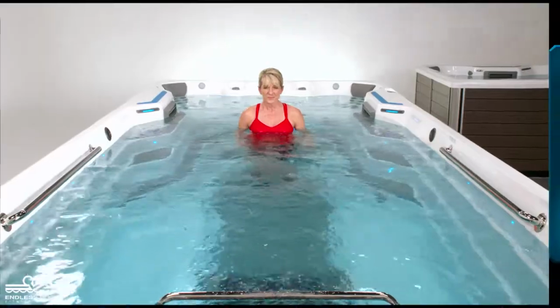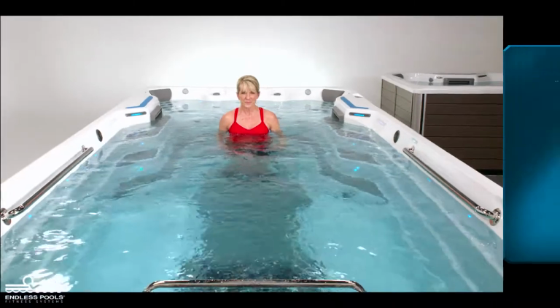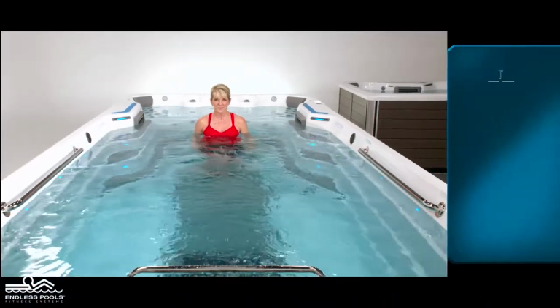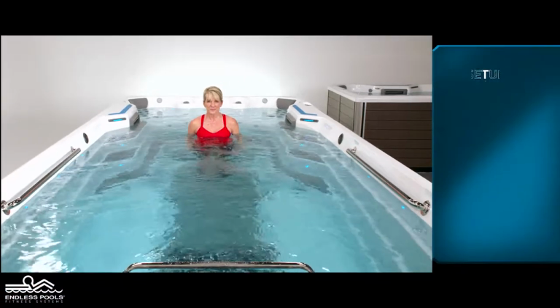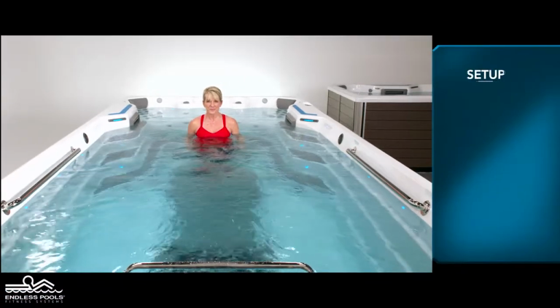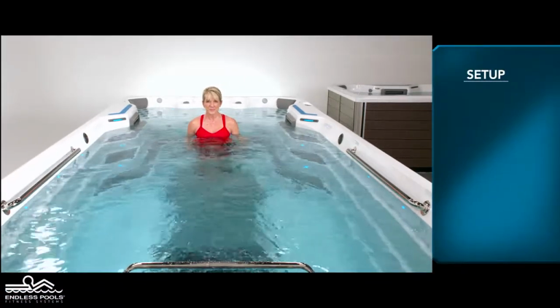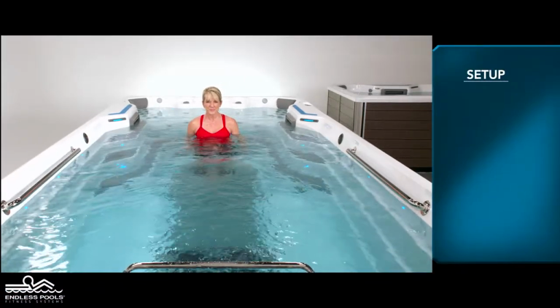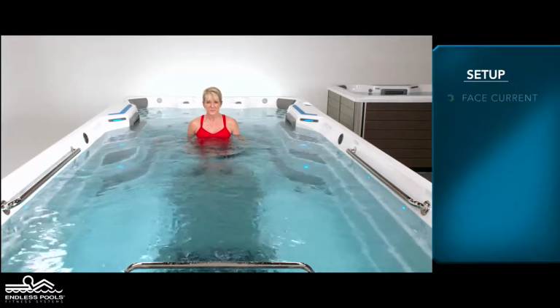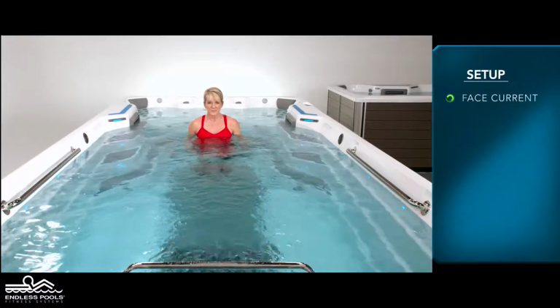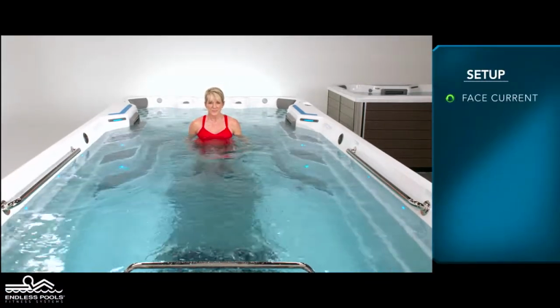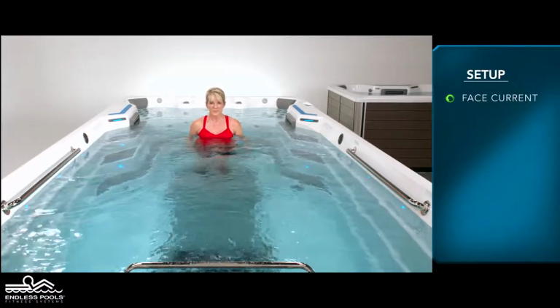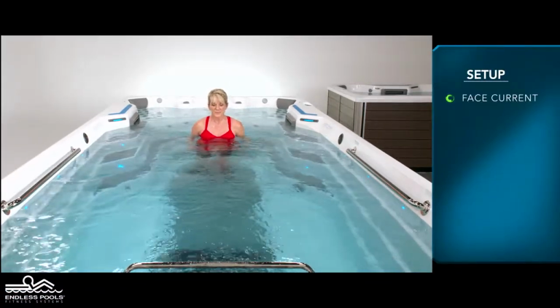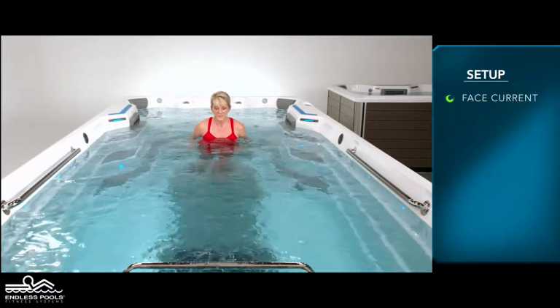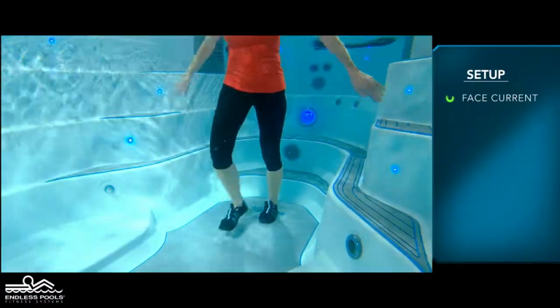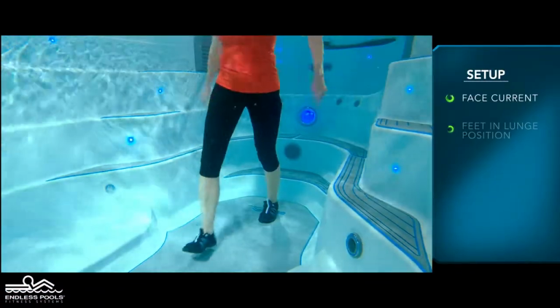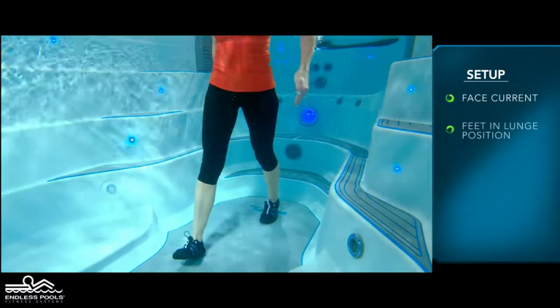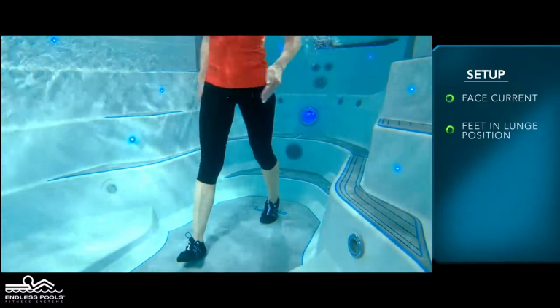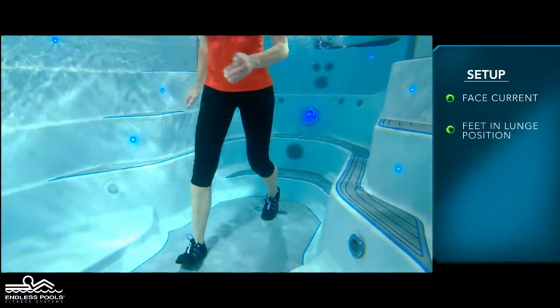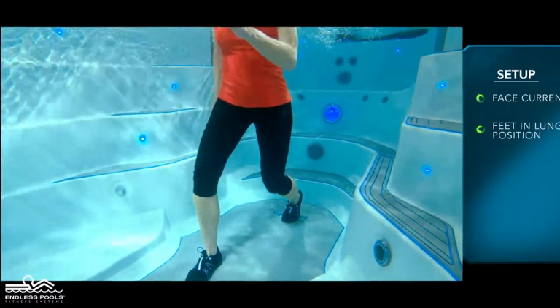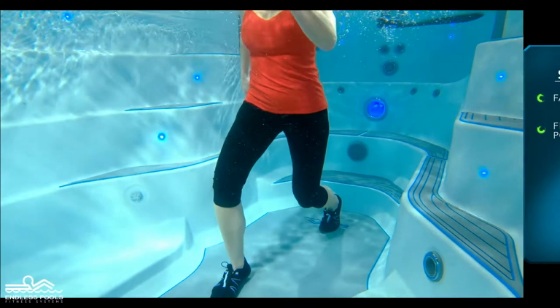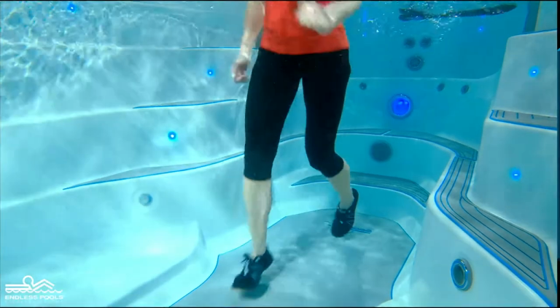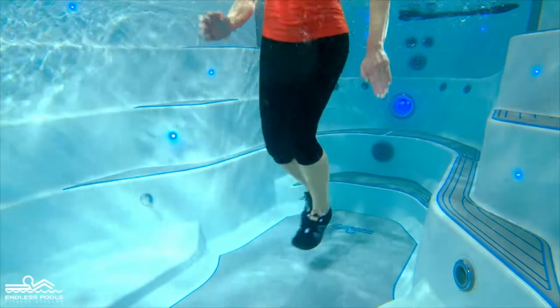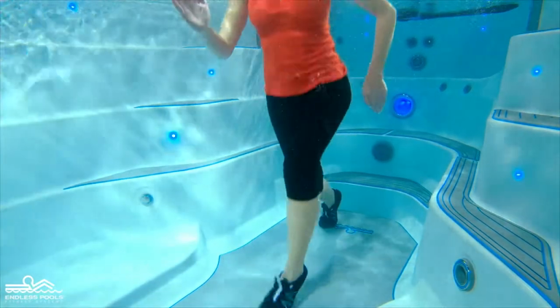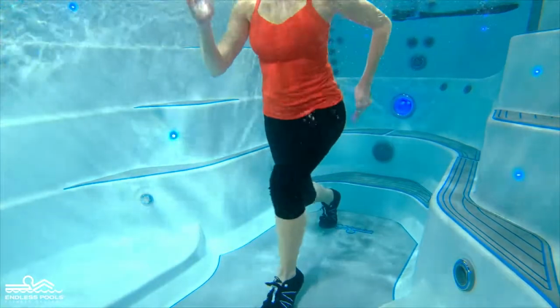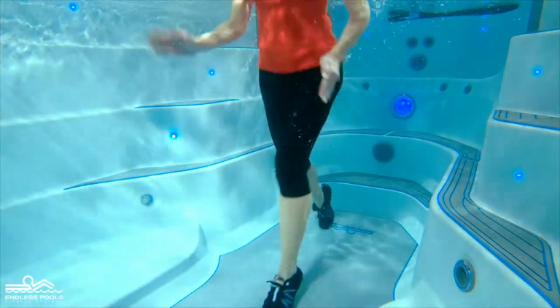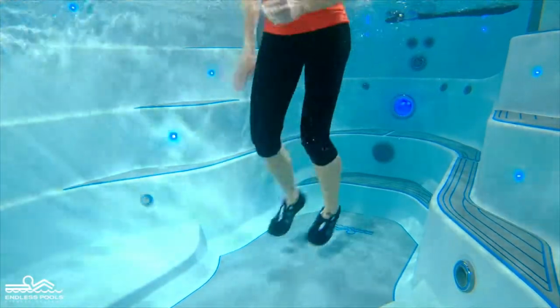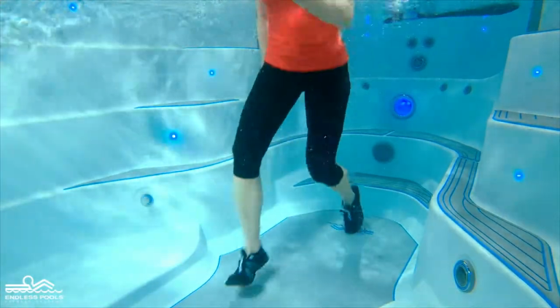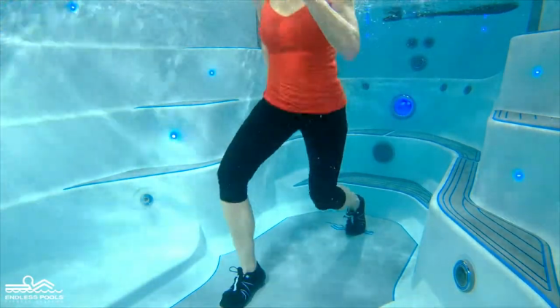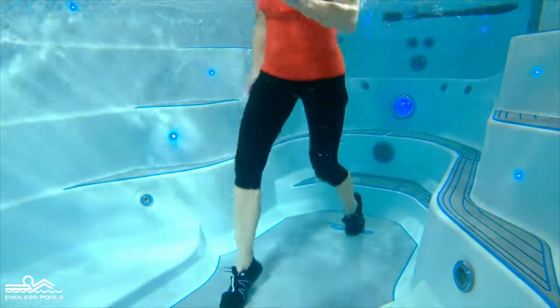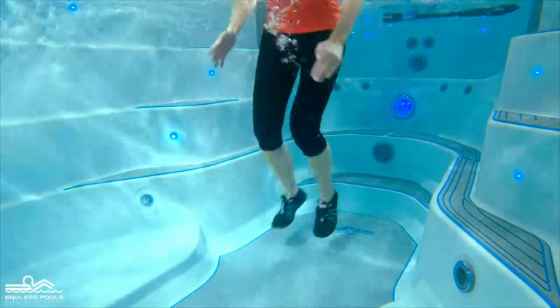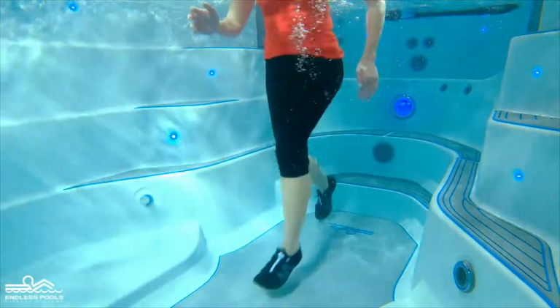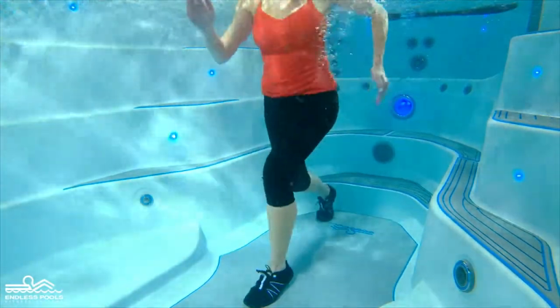Begin by facing the swim current with feet in a lunge position. Begin the exercise by jumping off the floor of the endless pool. At the top of the jump,